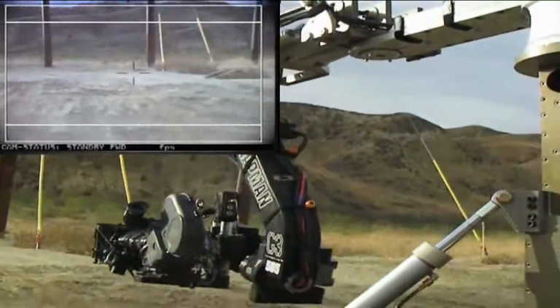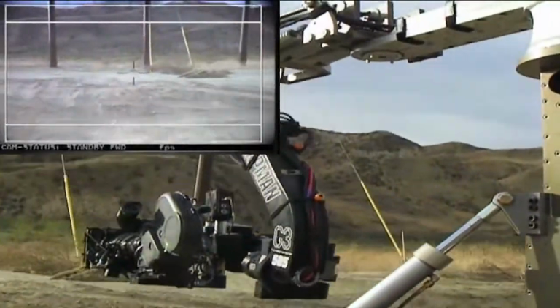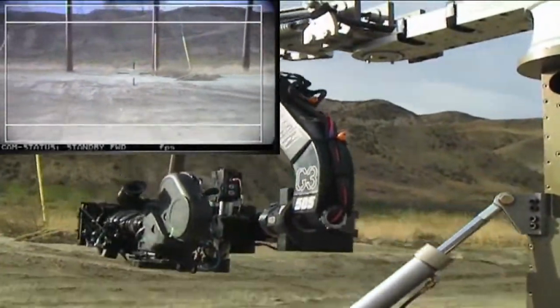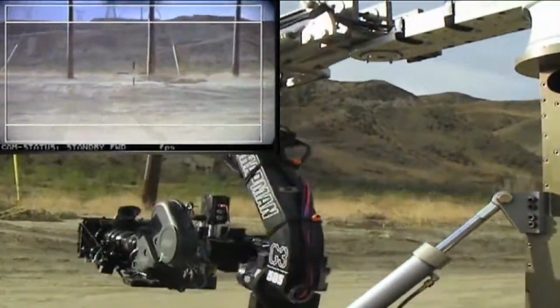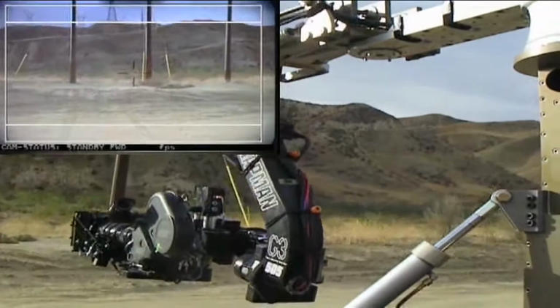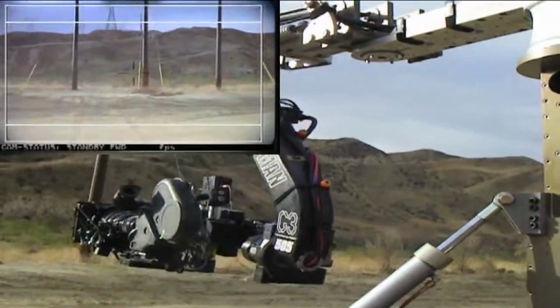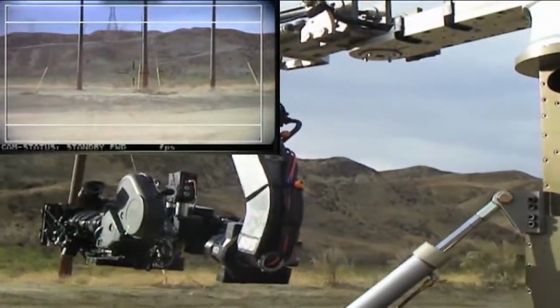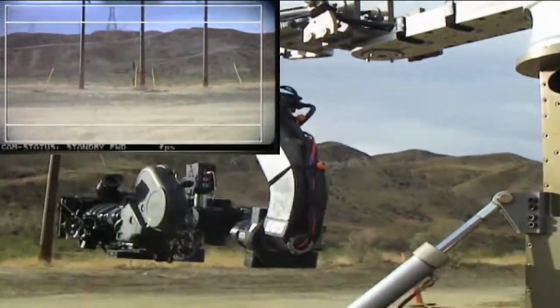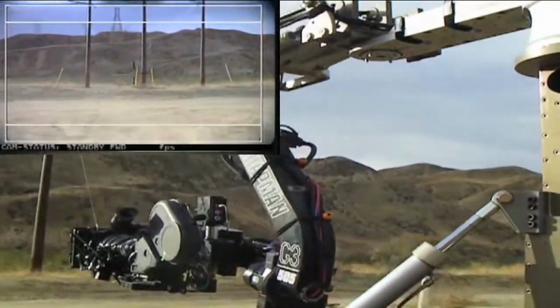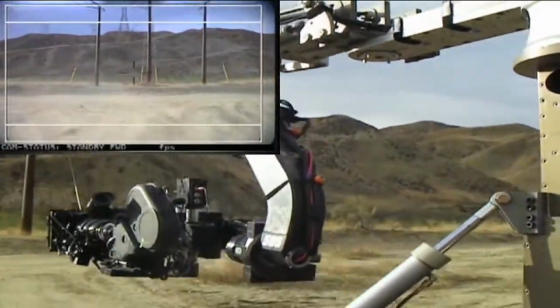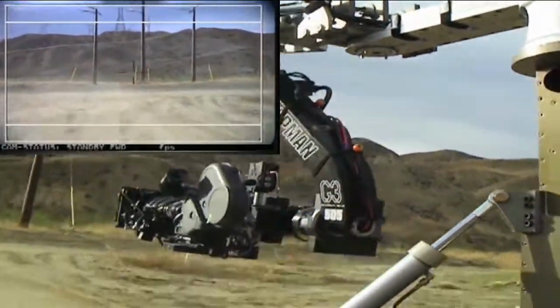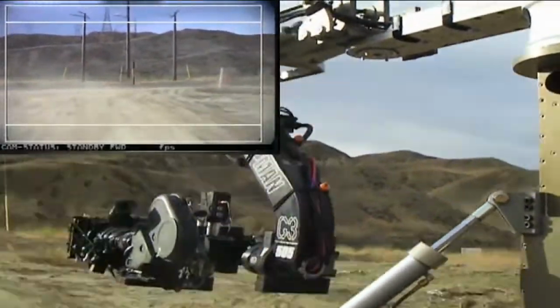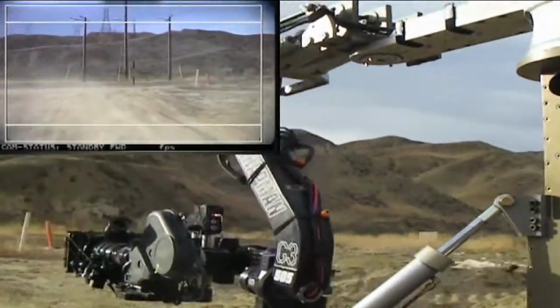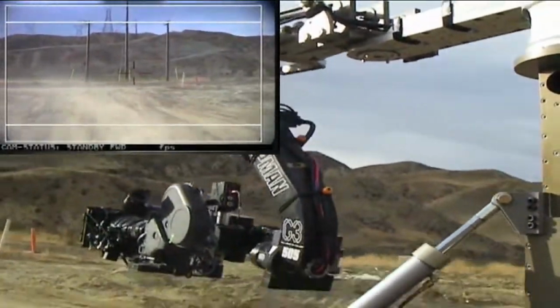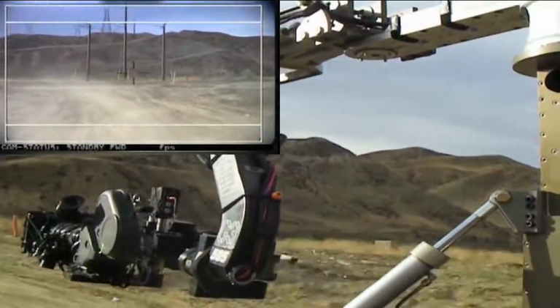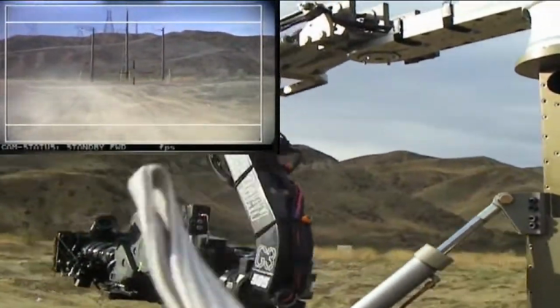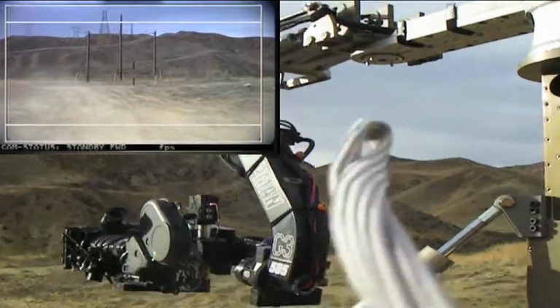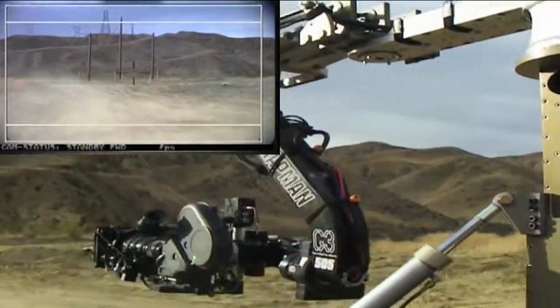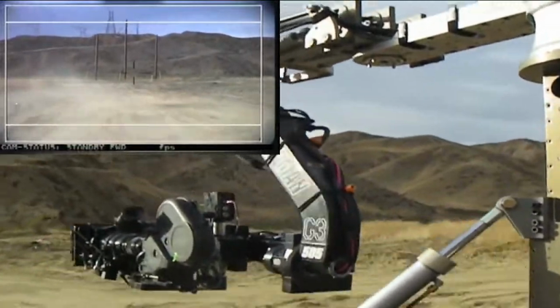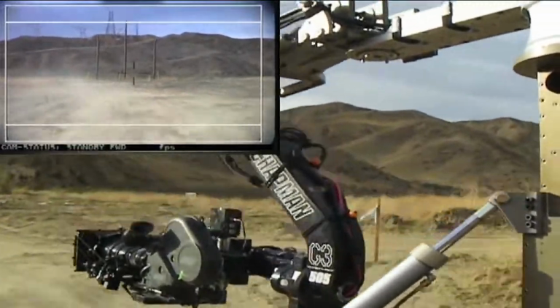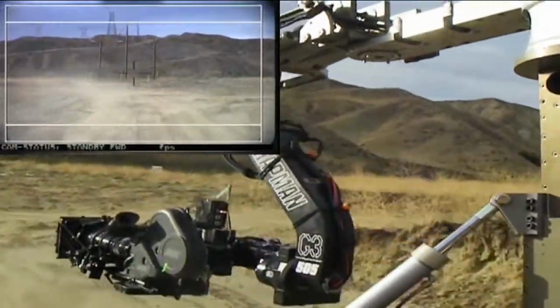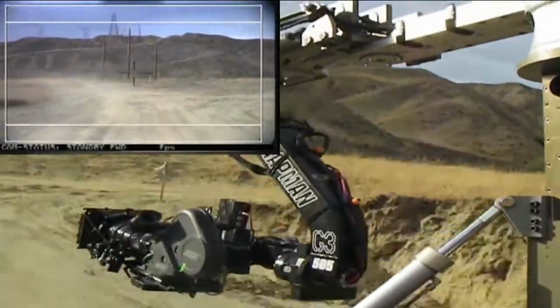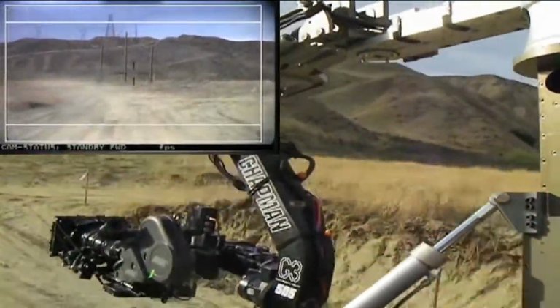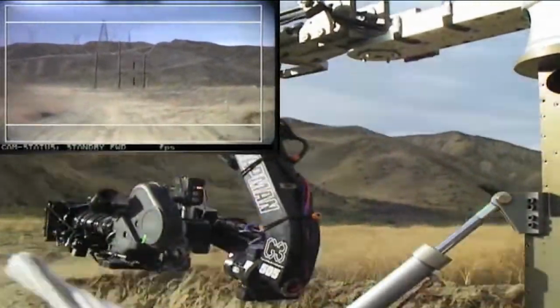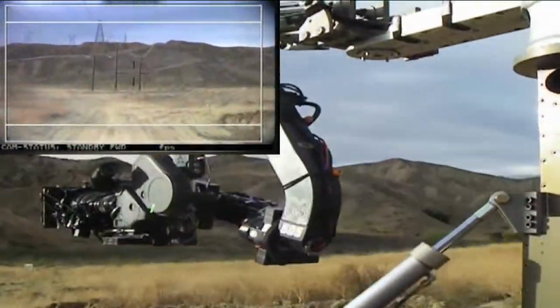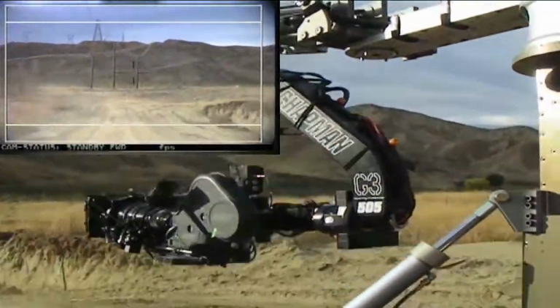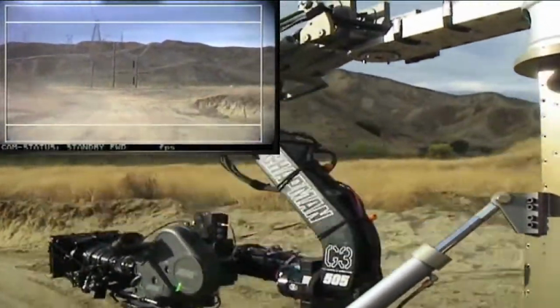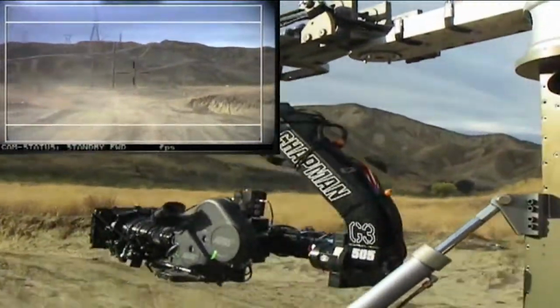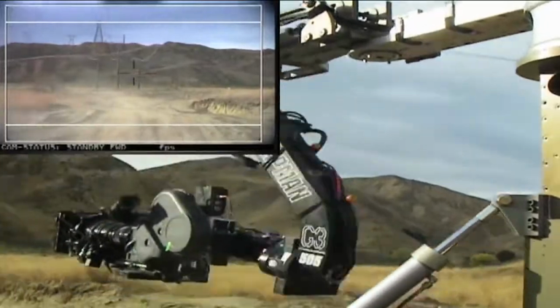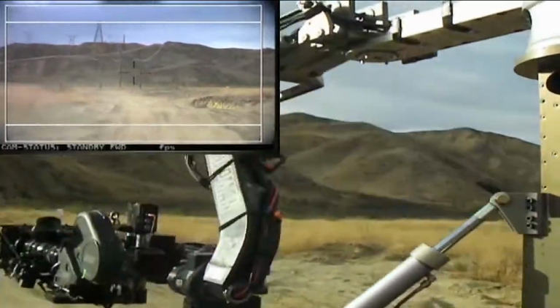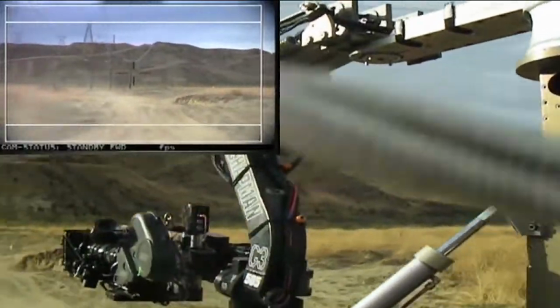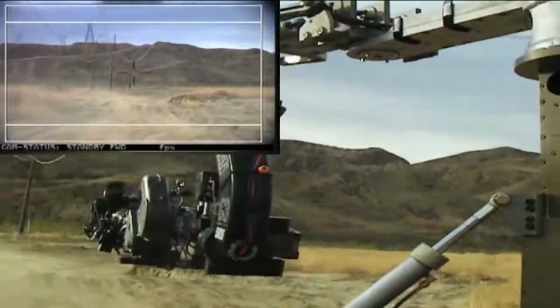For rock-steady tracking shots over any terrain, the Chapman Super Vibration Isolator is combined with the G3 head and the Hydroscope, providing amazing shot stabilisation with the full range of camera head operation.